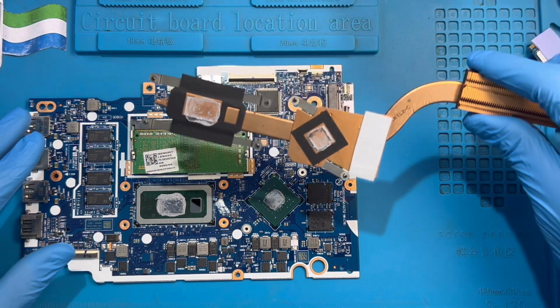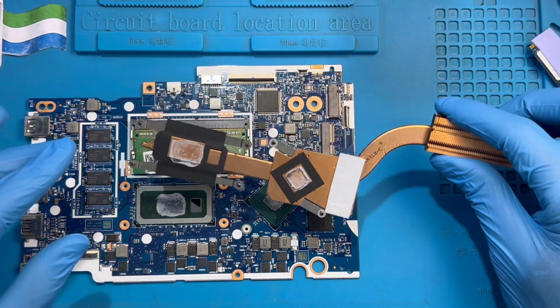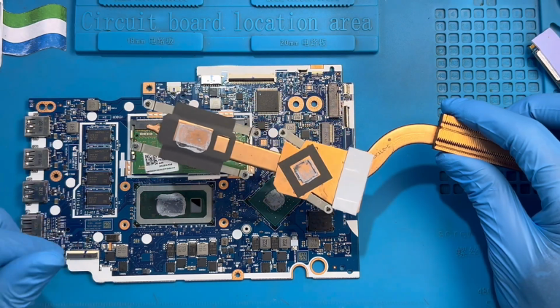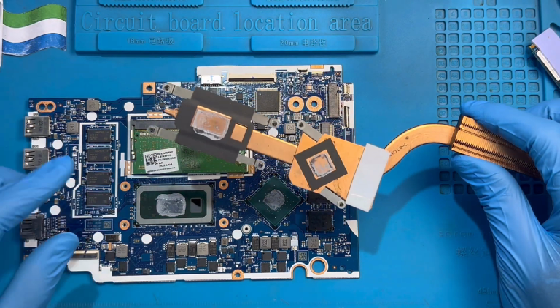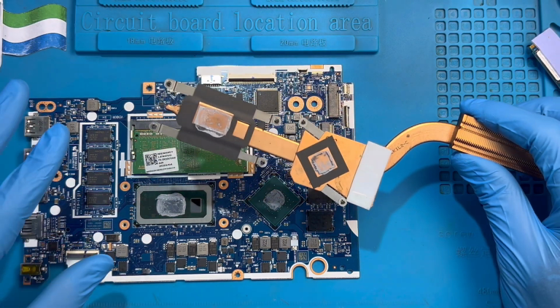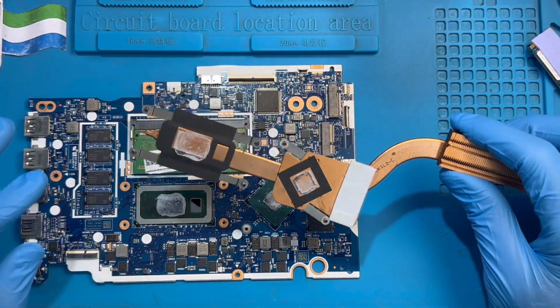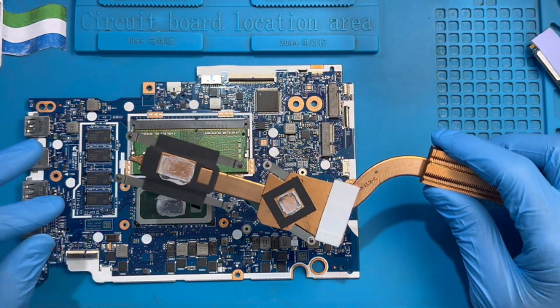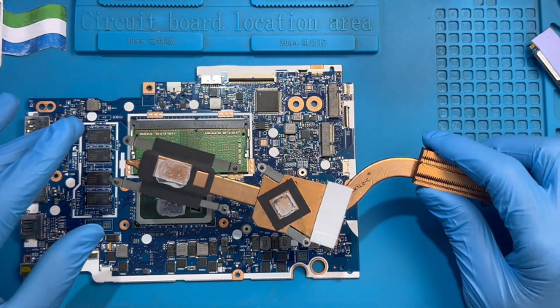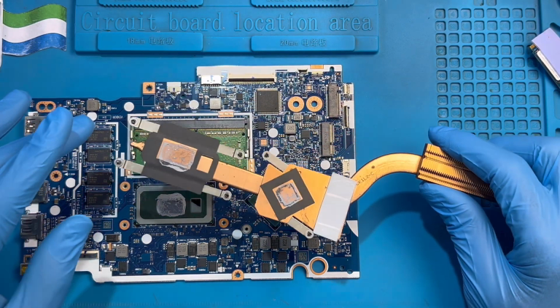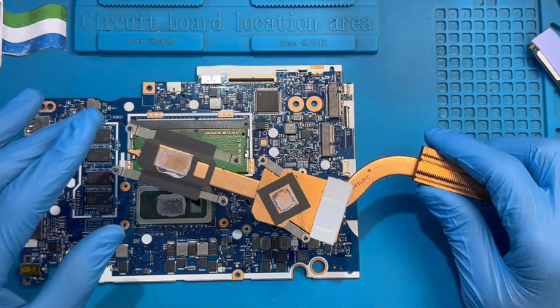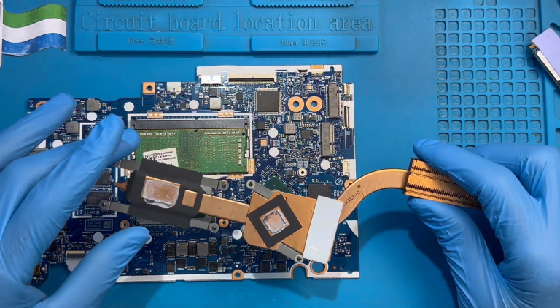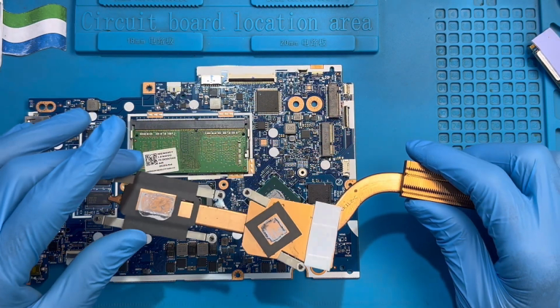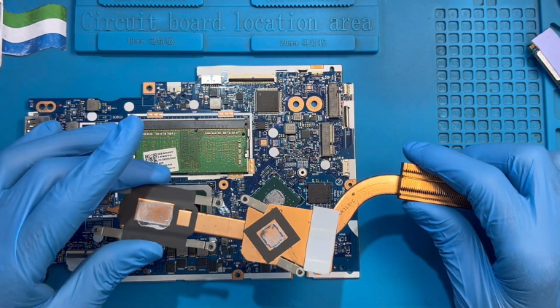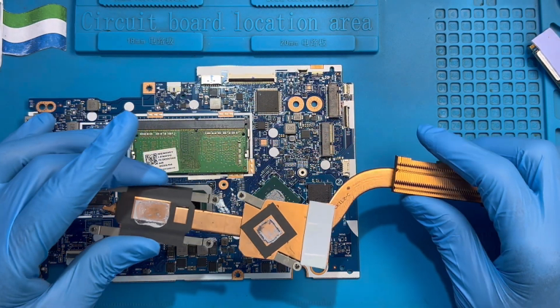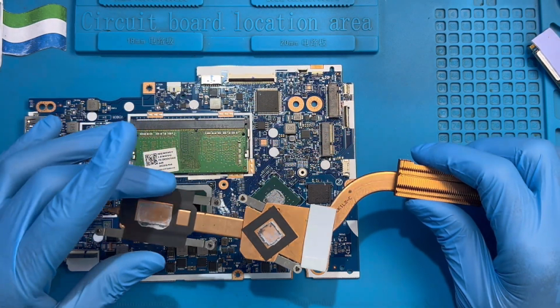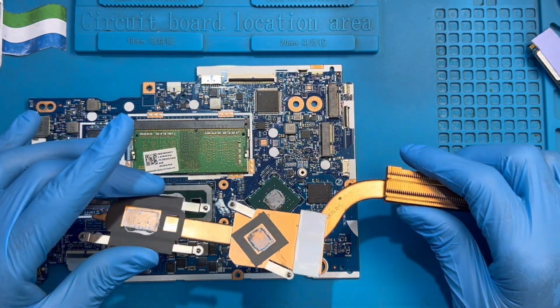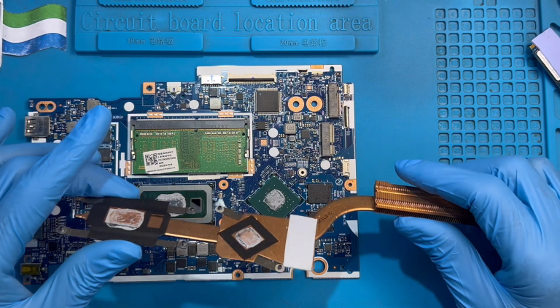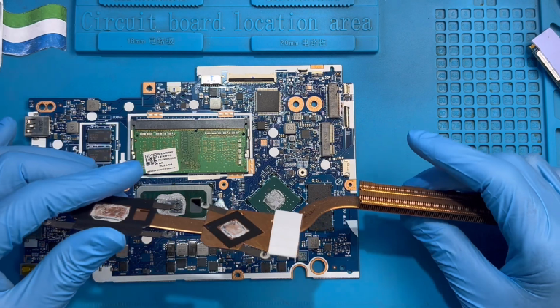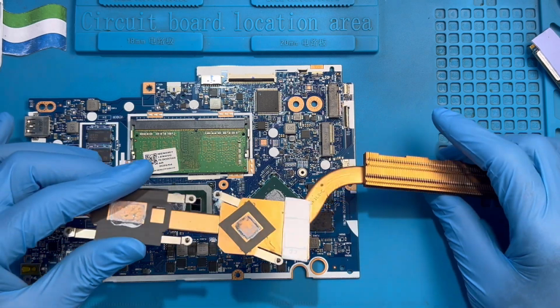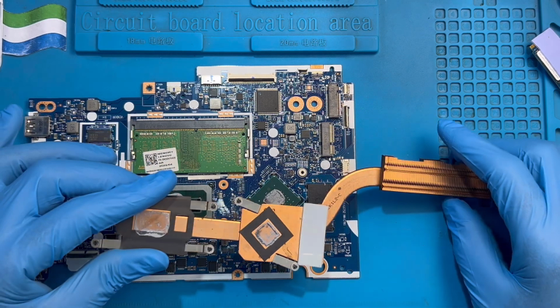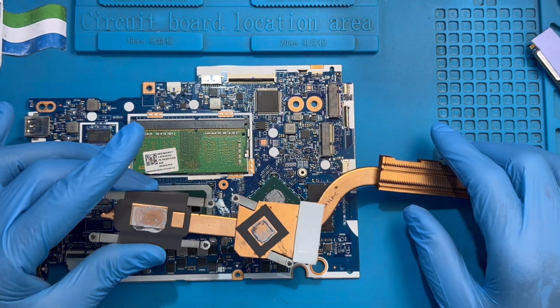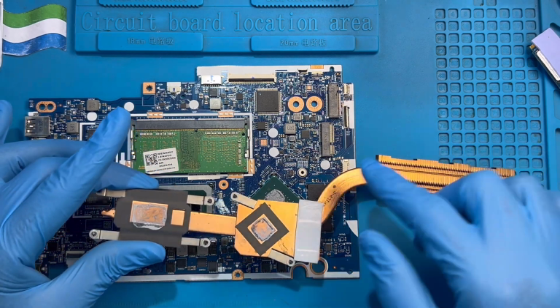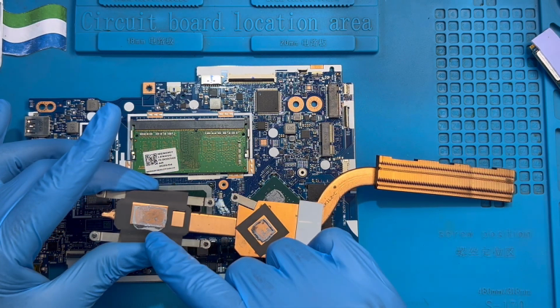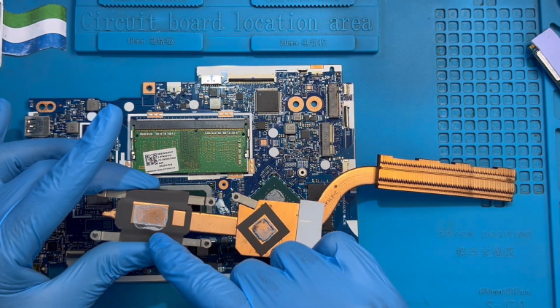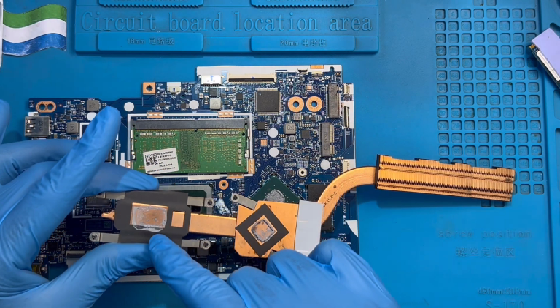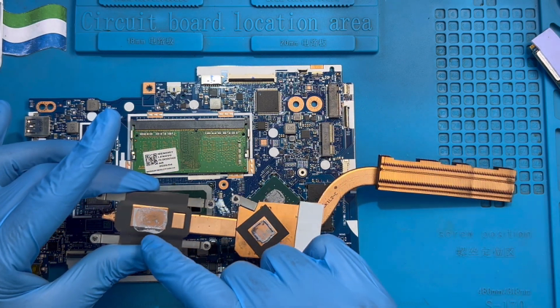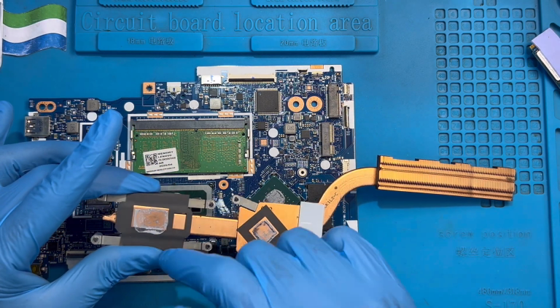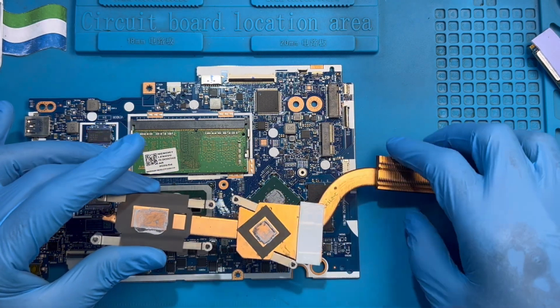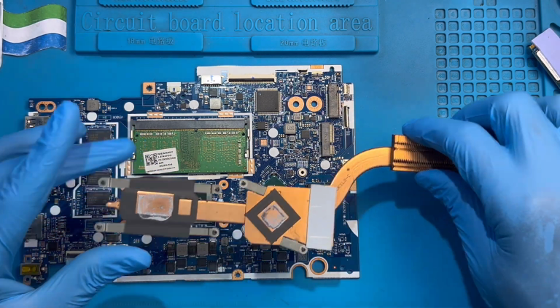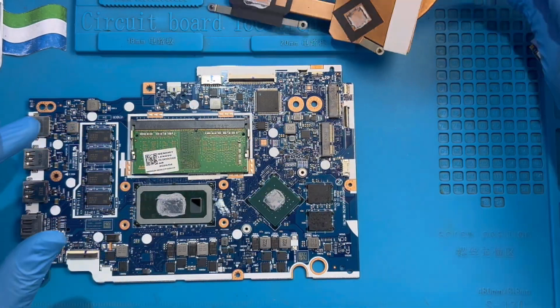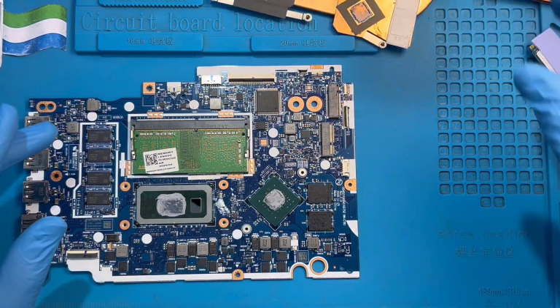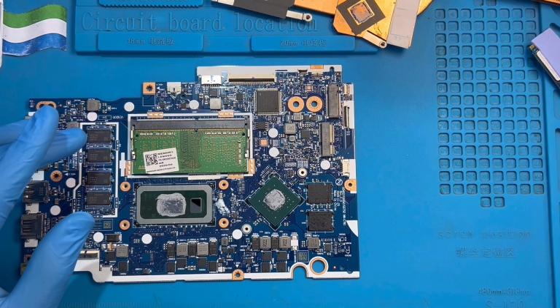Sometimes overheat can cause the laptop not to display because it gets very, very hot. As you can see, the processor thermal paste has already become watery, so you have to clean it first.